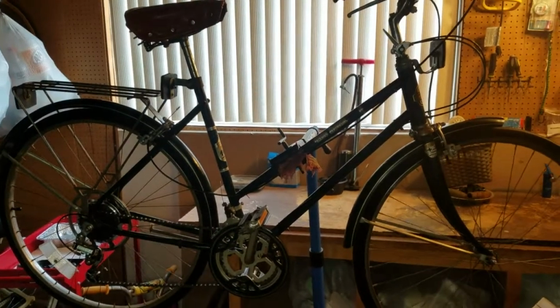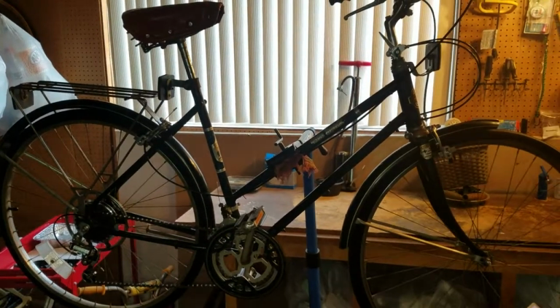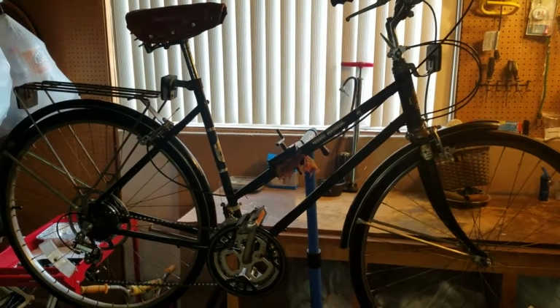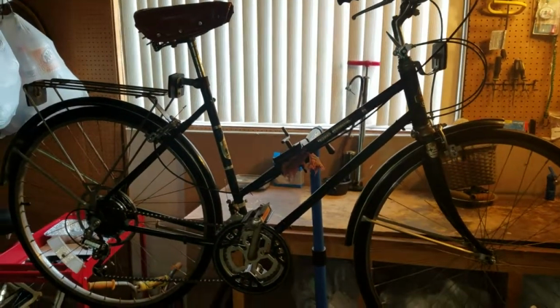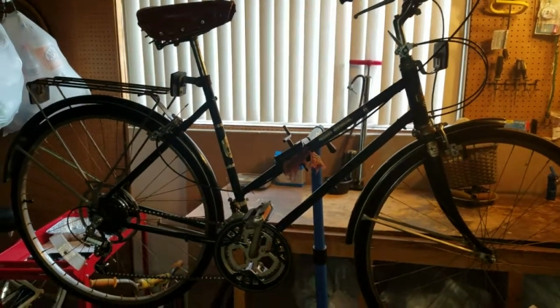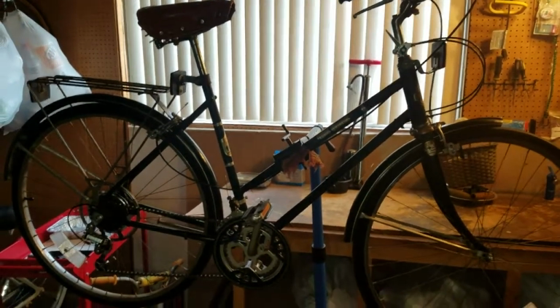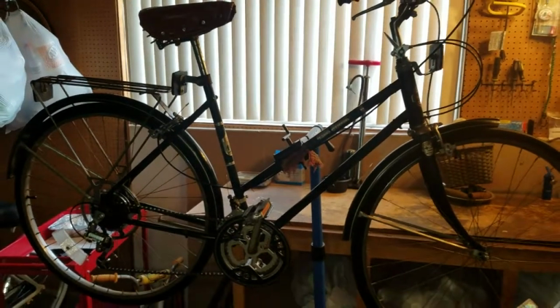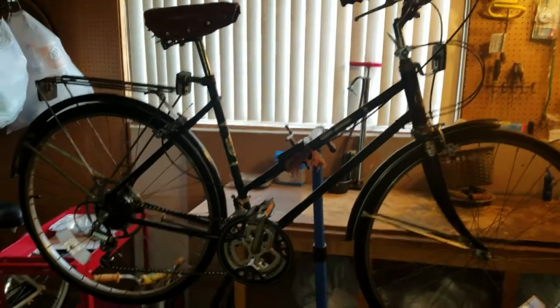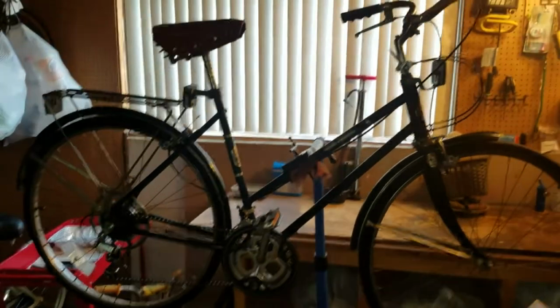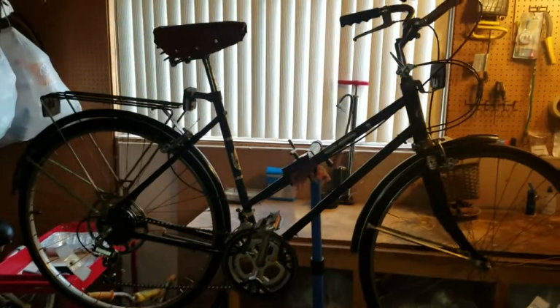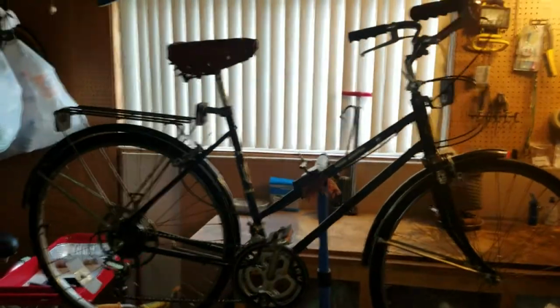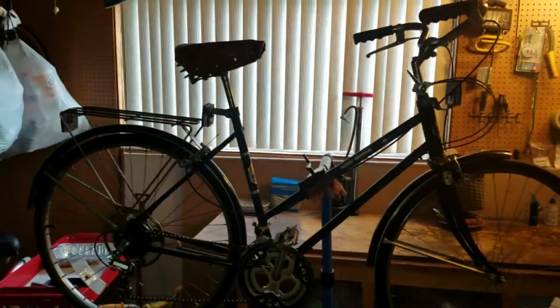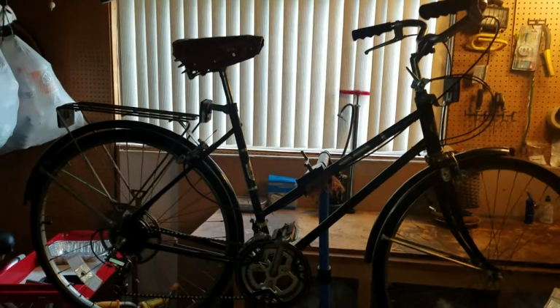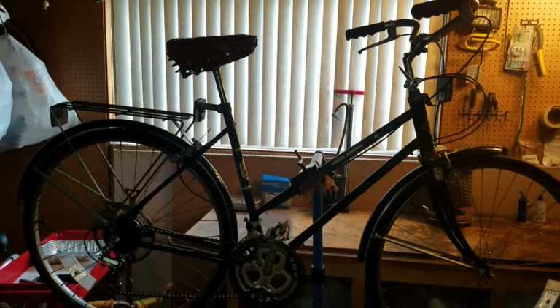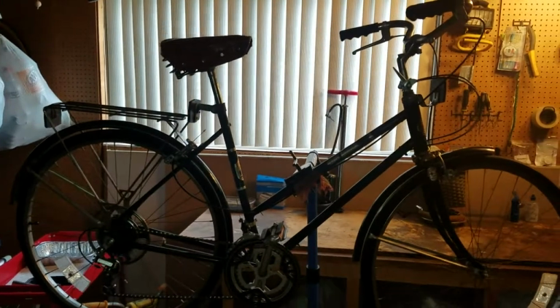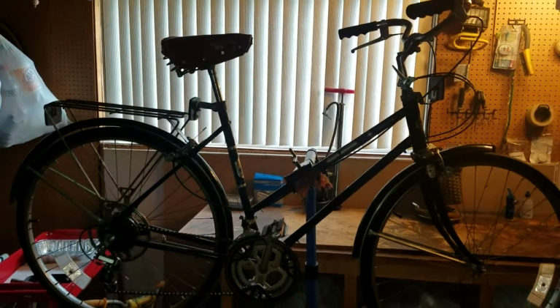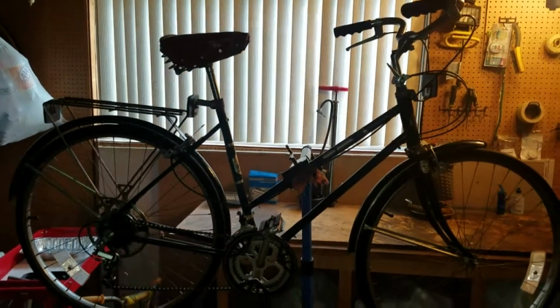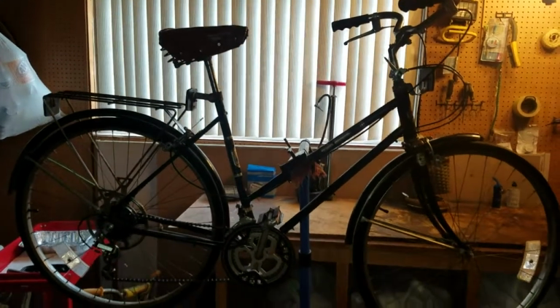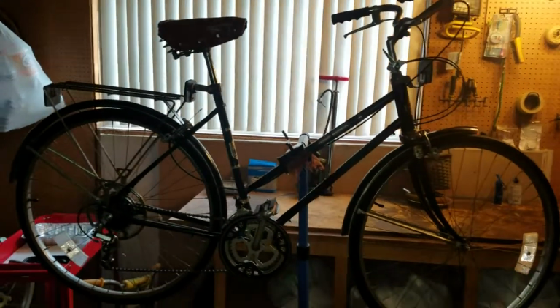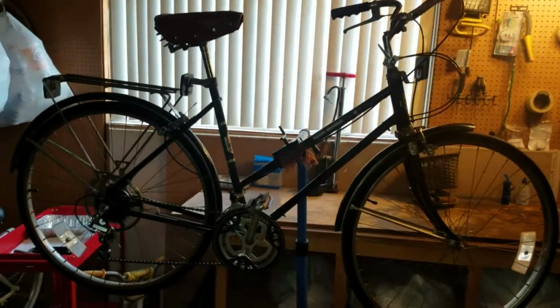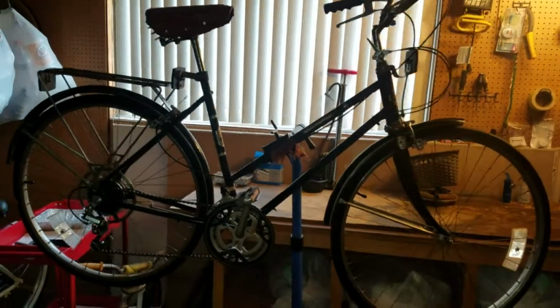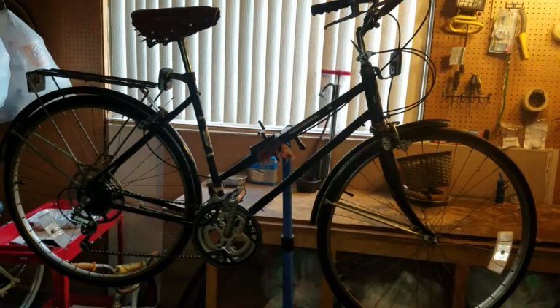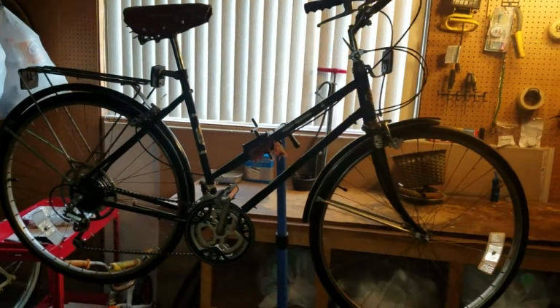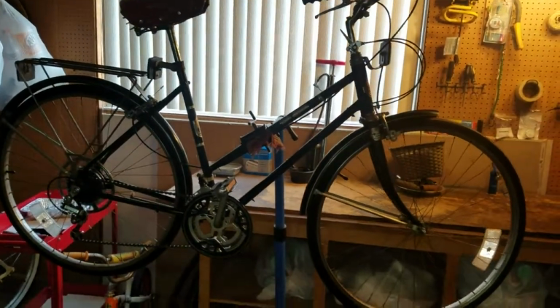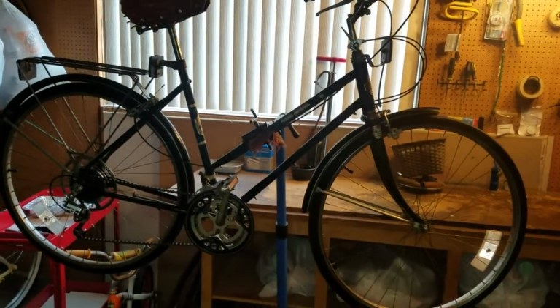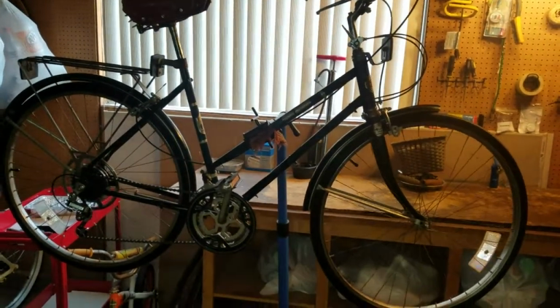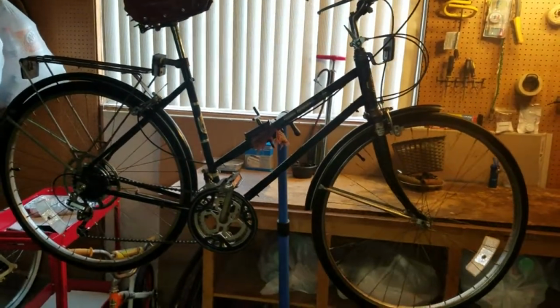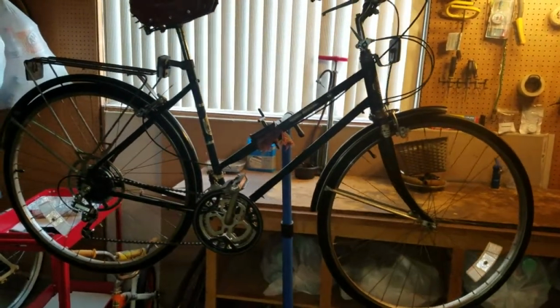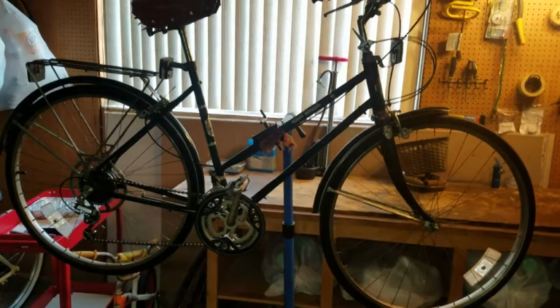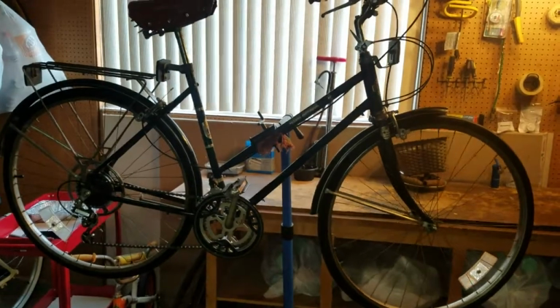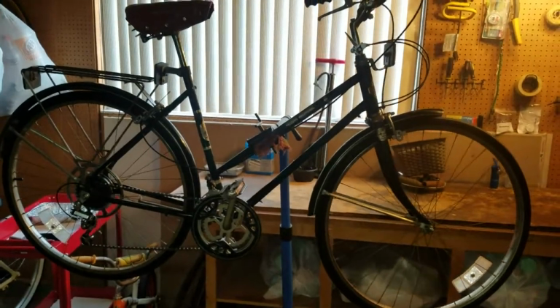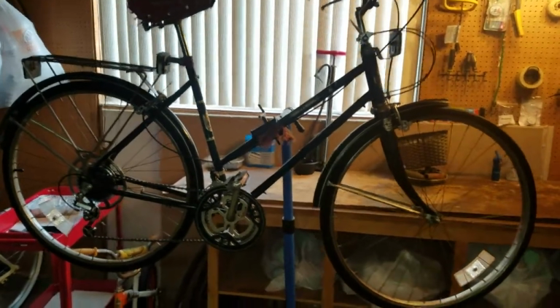Welcome to Patina Bicycle Rescue, where history rides again. Today we're bringing you our 1982 Free Spirit Greenbrier — this is a Sears and Roebuck bicycle.